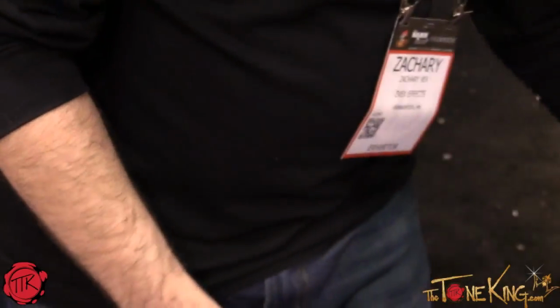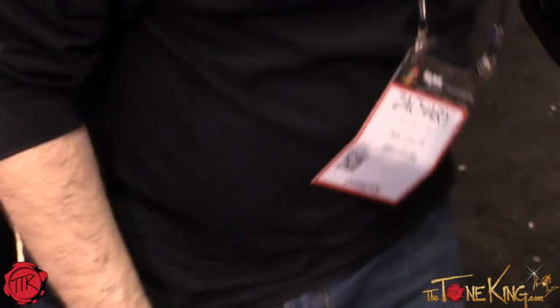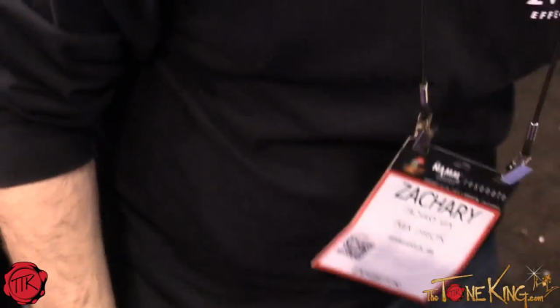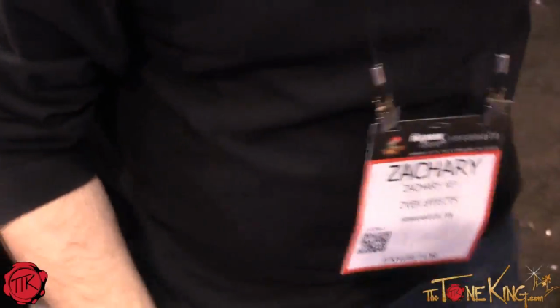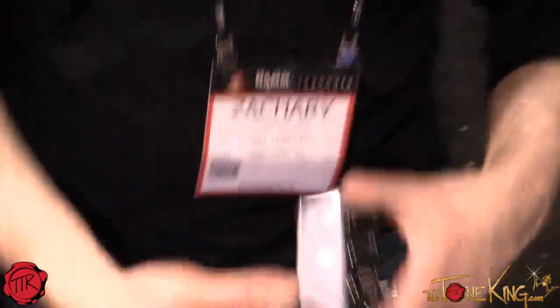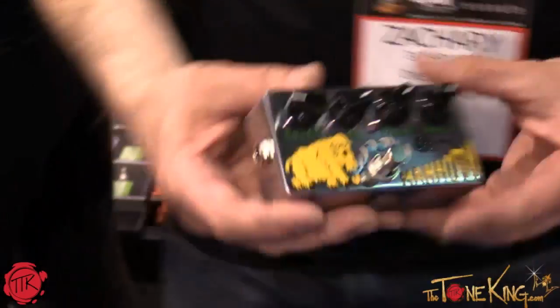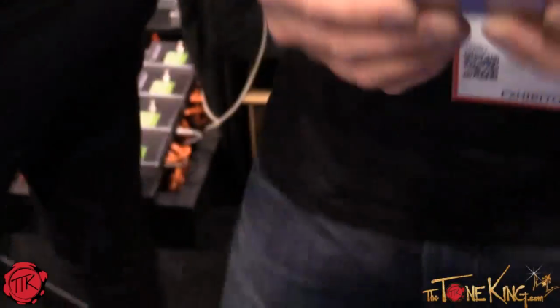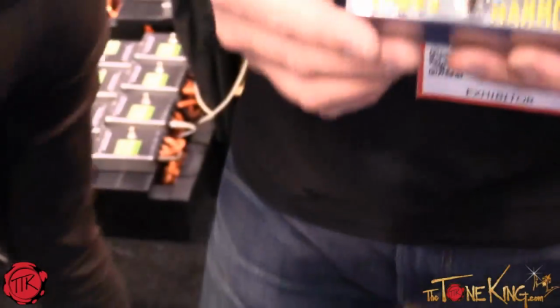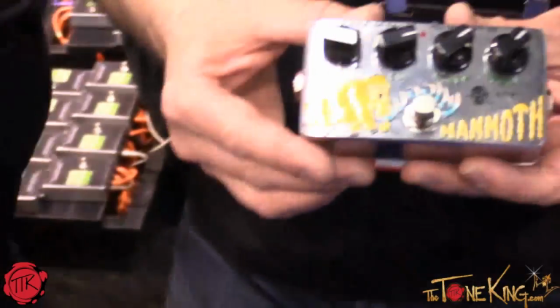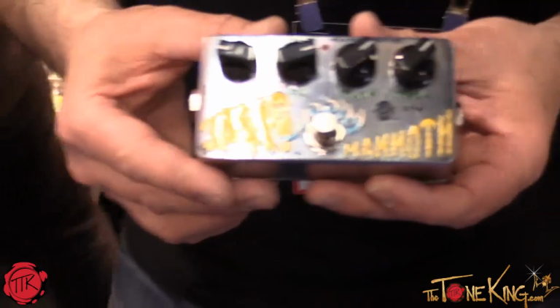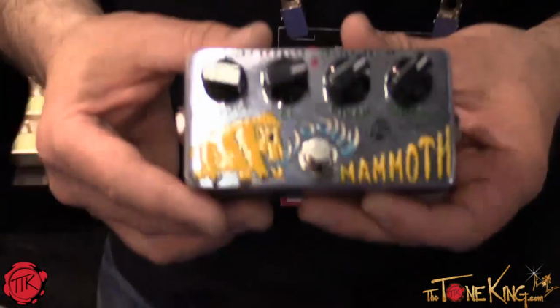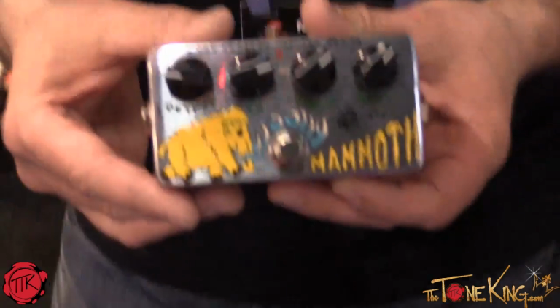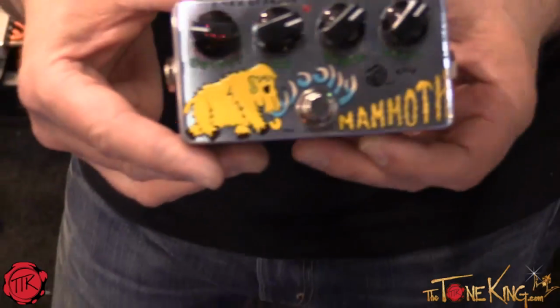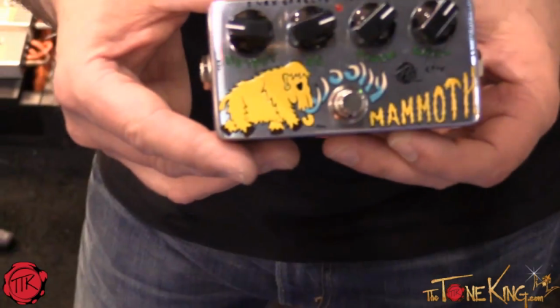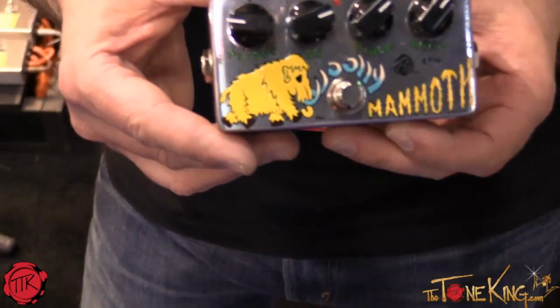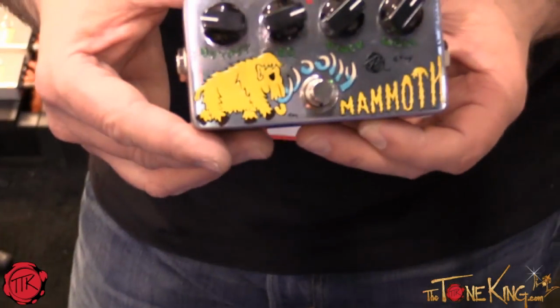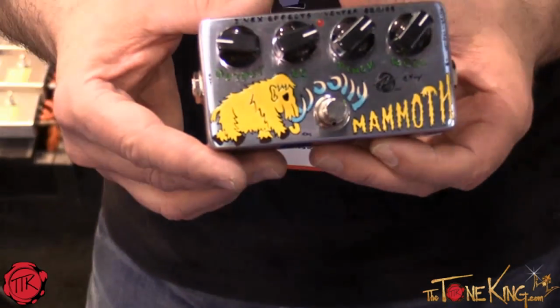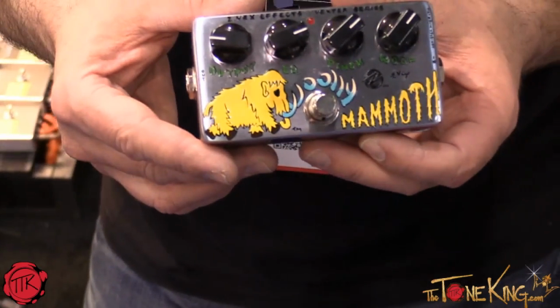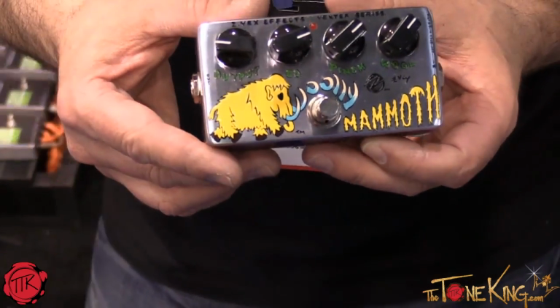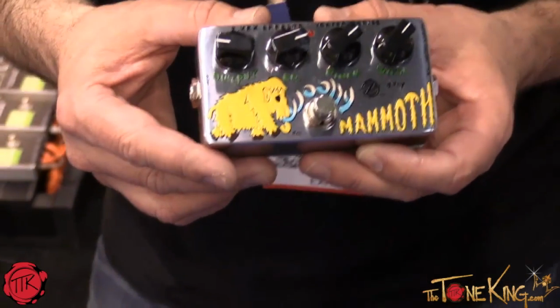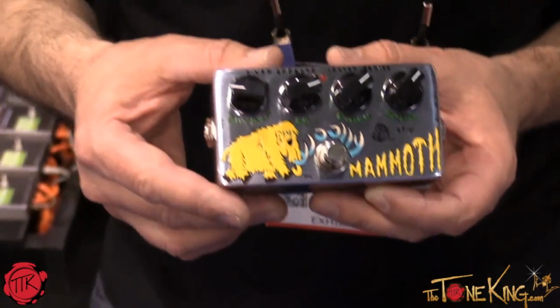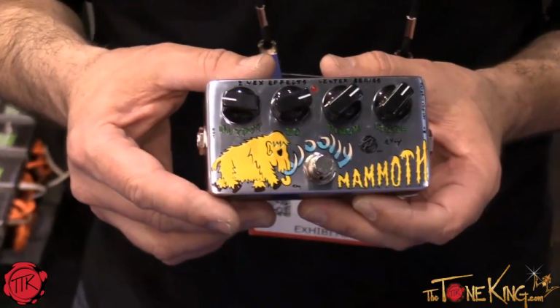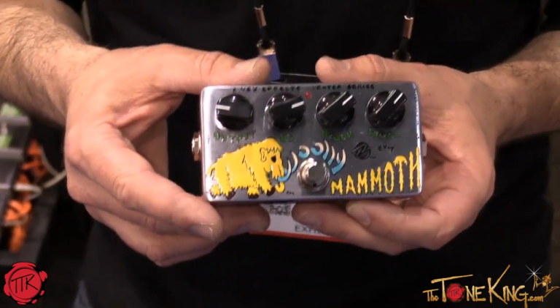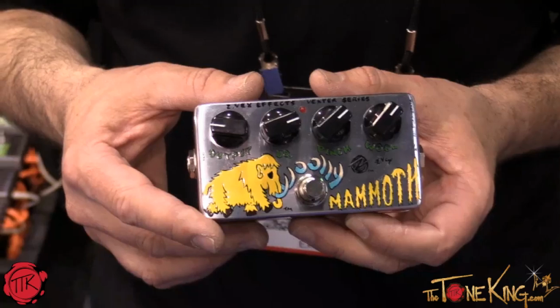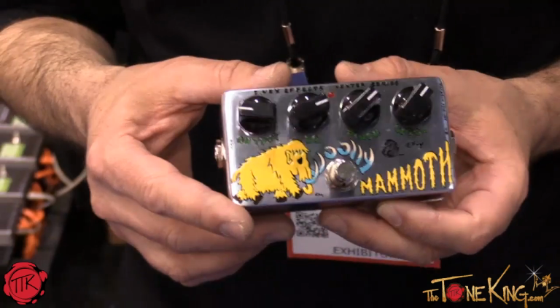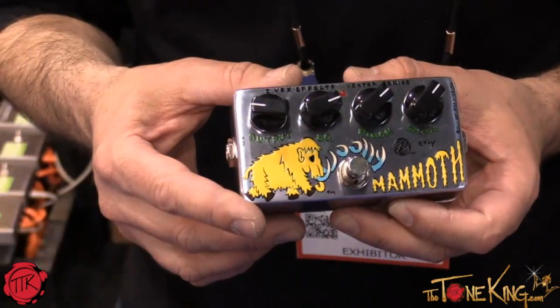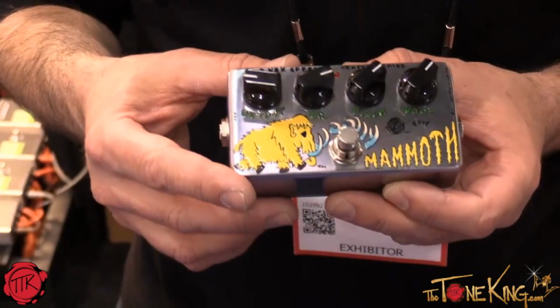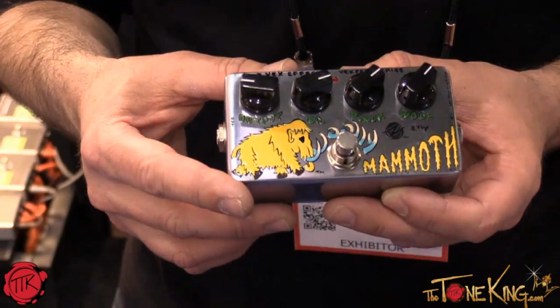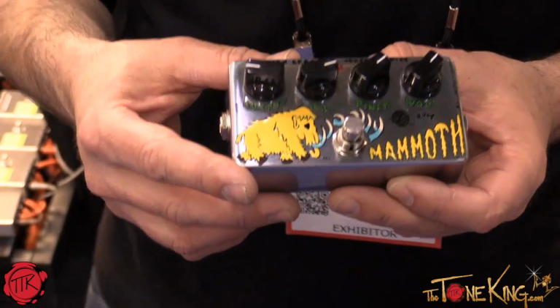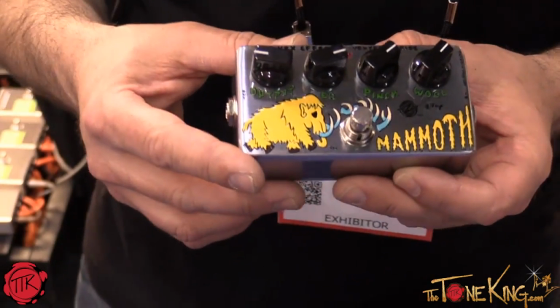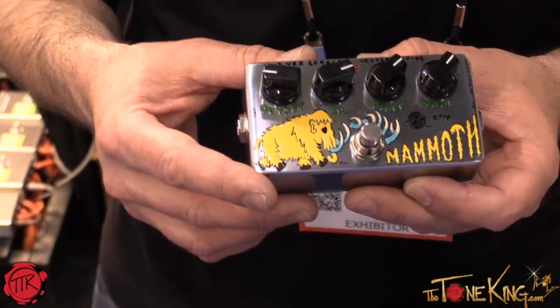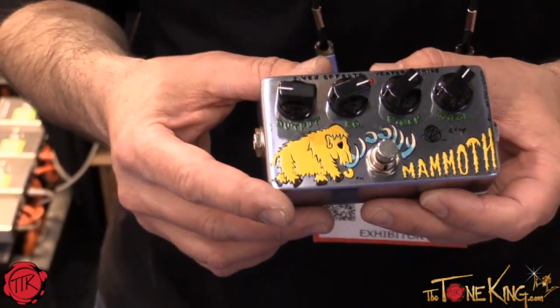Going in the other direction price-wise, we have the Woolly Mammoth Vexture, which will be available in a few months. This will be a lower cost Woolly Mammoth compared to the relatively high cost of the hand-painted Woolly Mammoth right now.